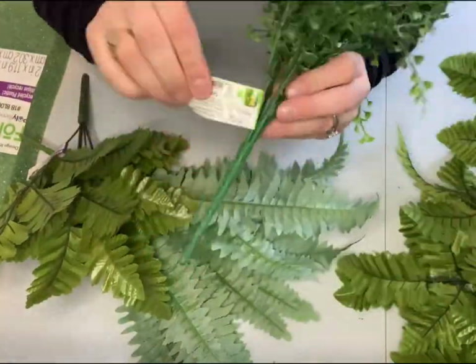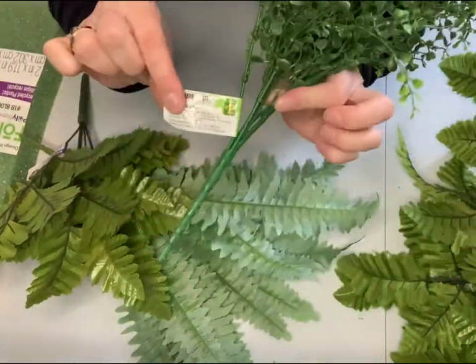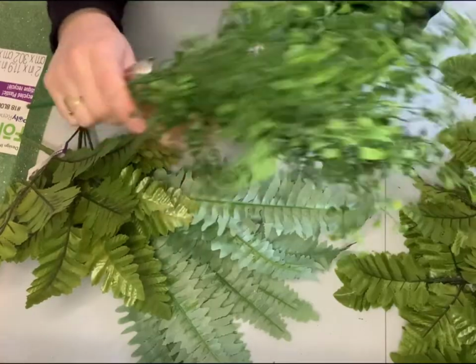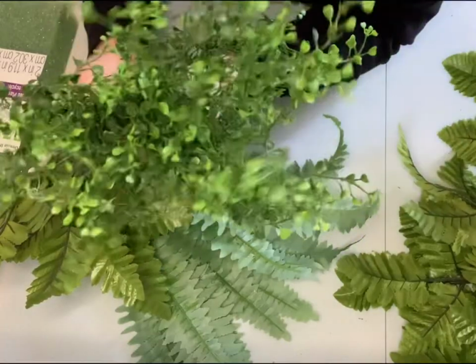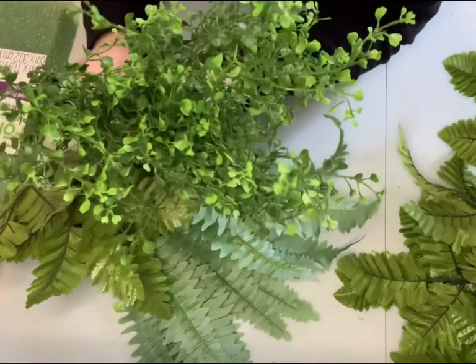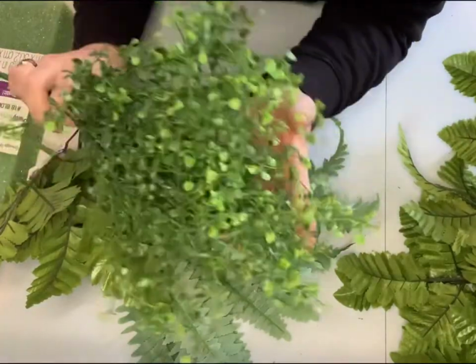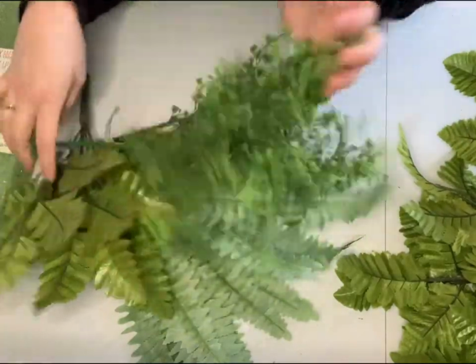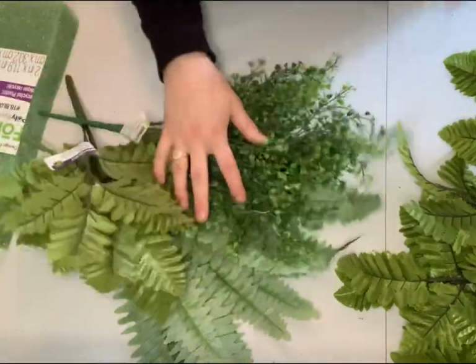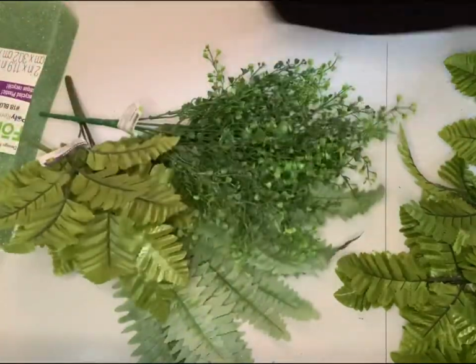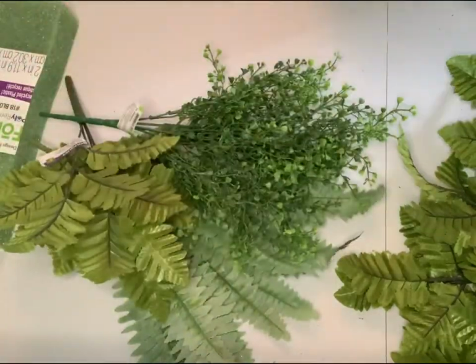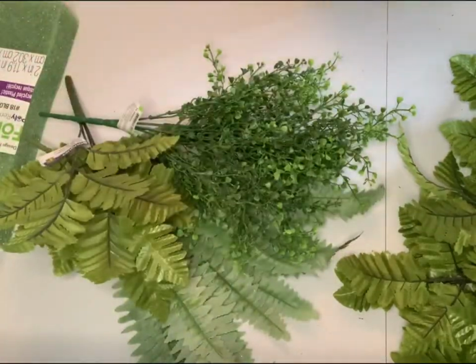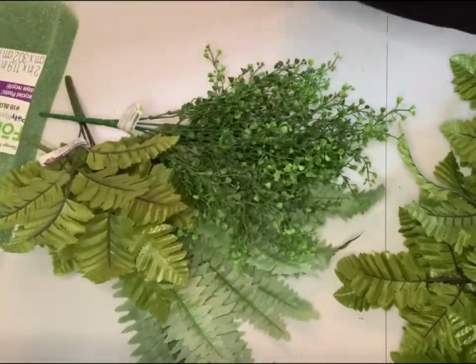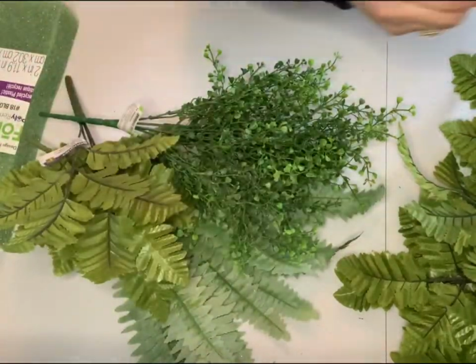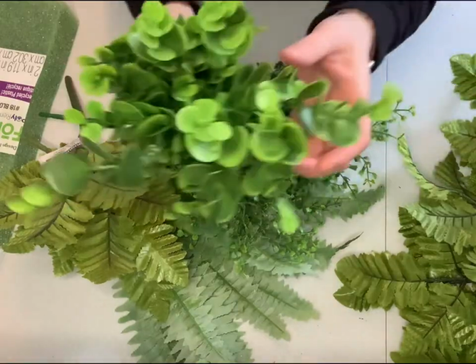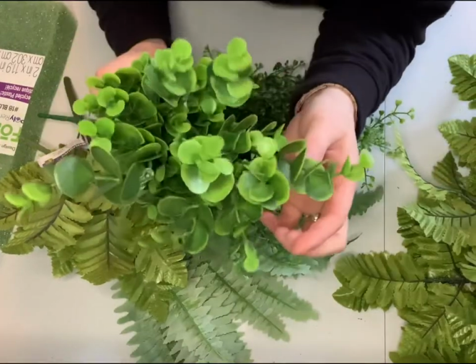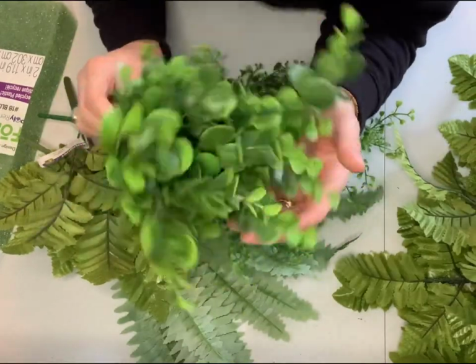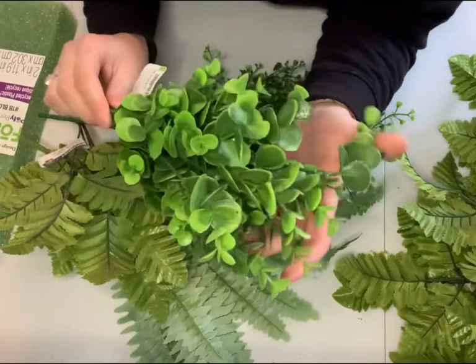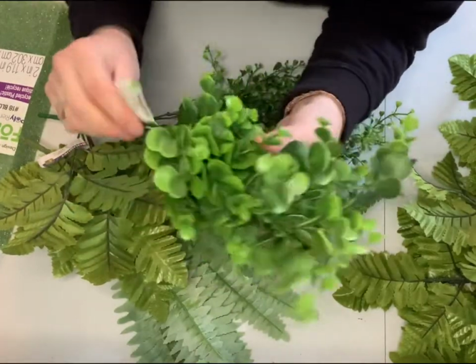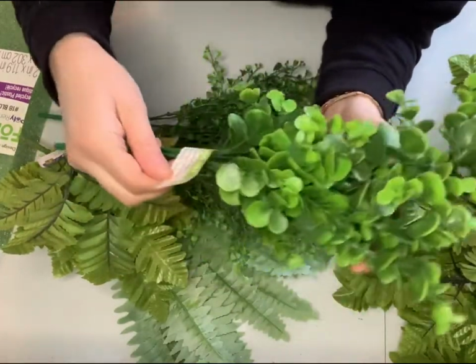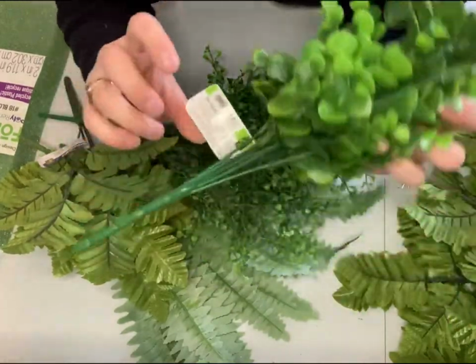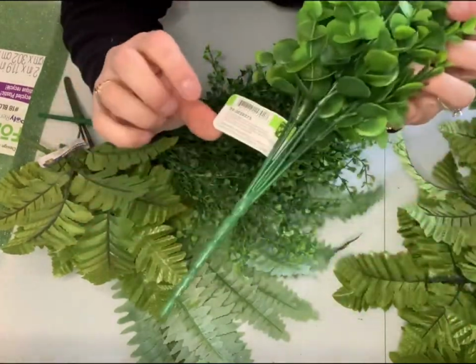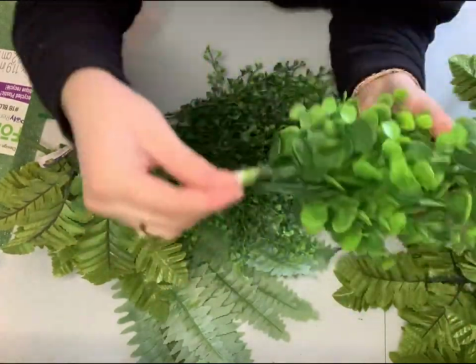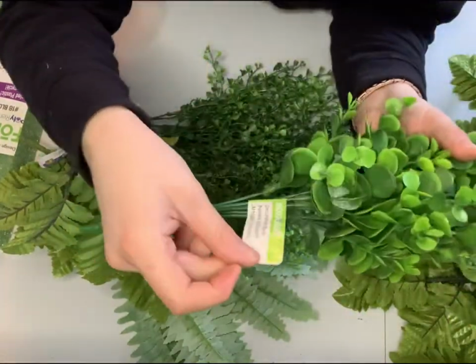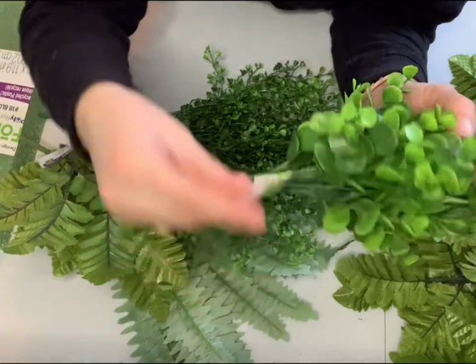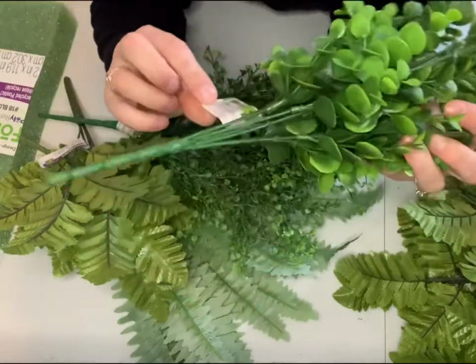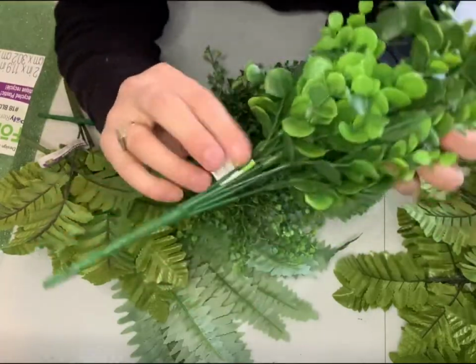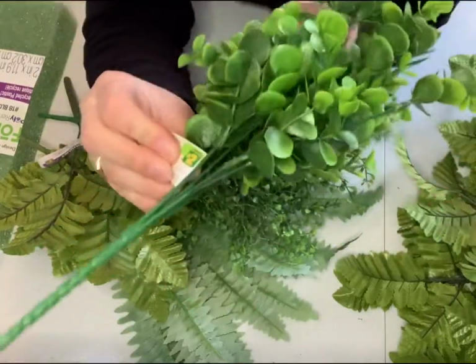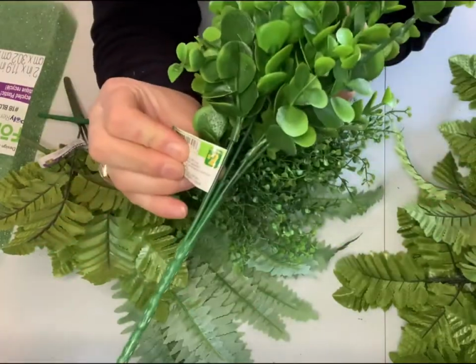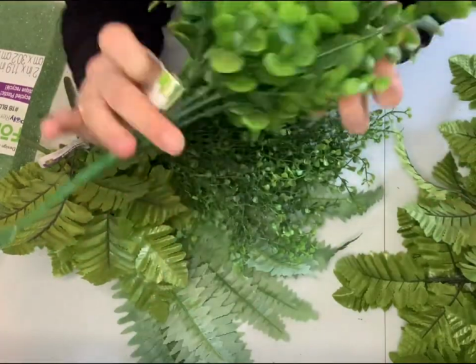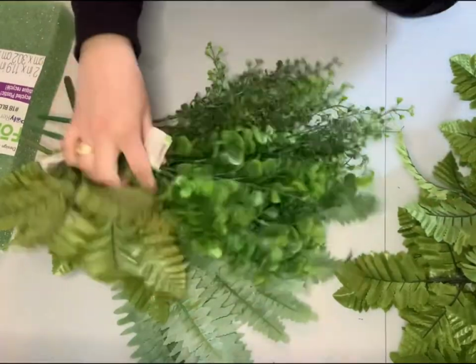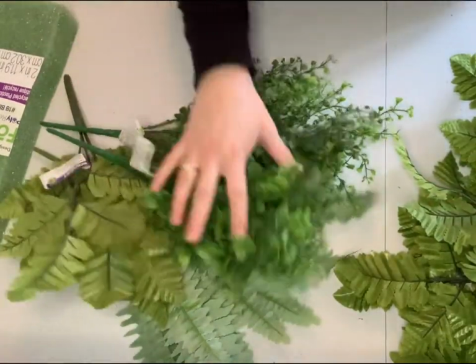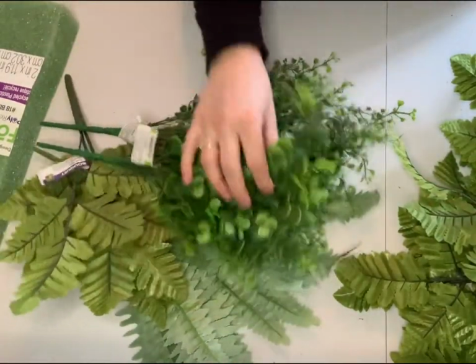You're probably going to need a good amount of greenery. For the short fern bushes, I think I've got about six or seven of them, then a few of the longer green bushes, and maybe one of a different type of greenery like this boxwood.